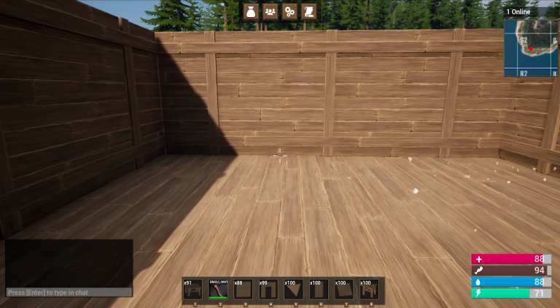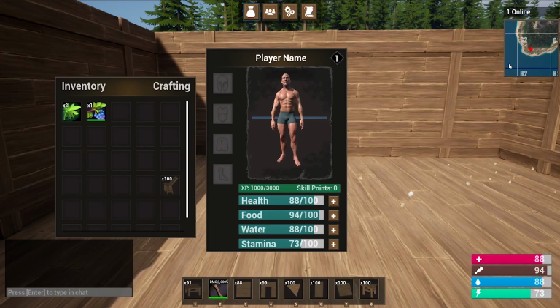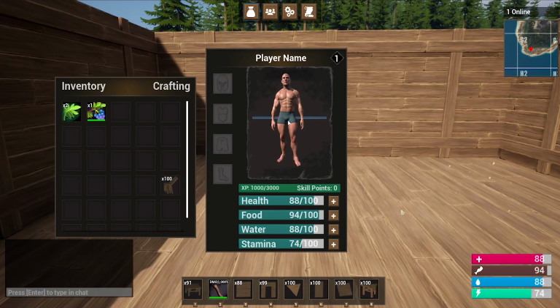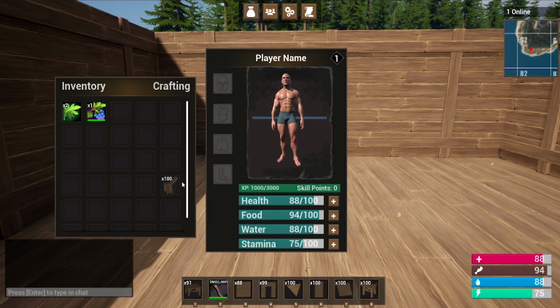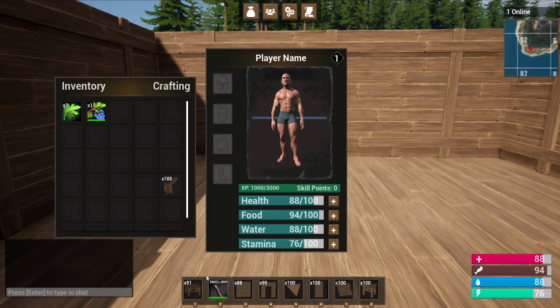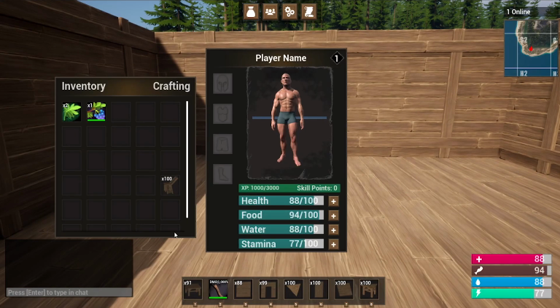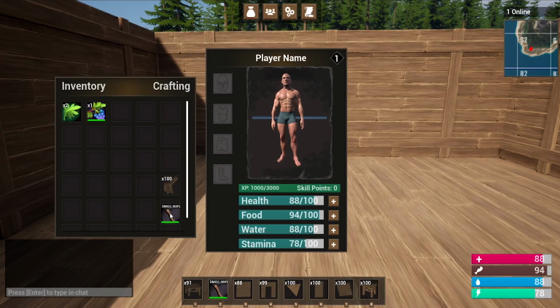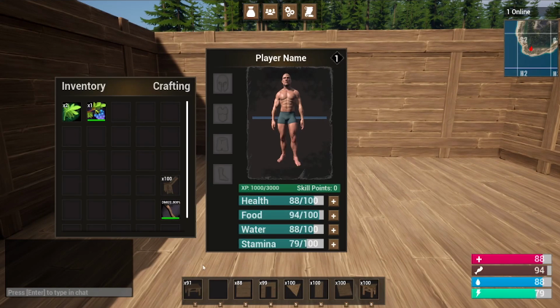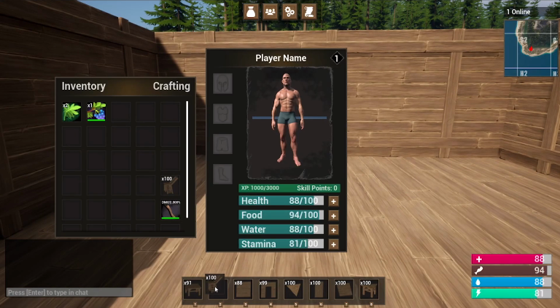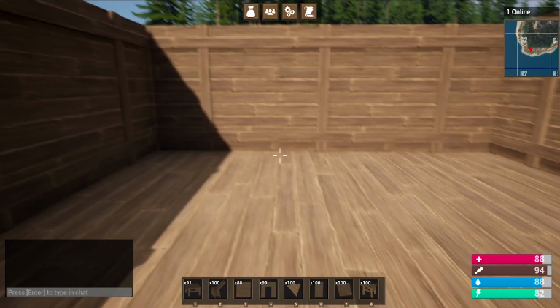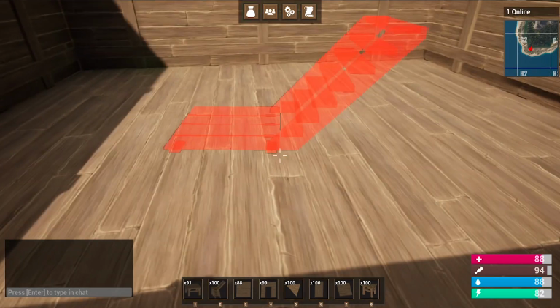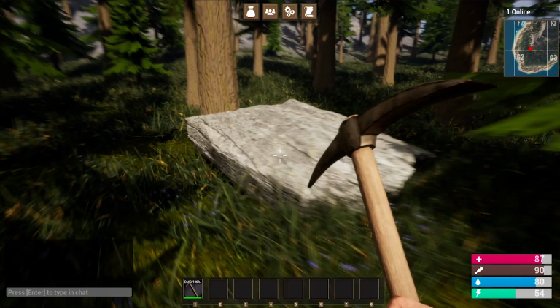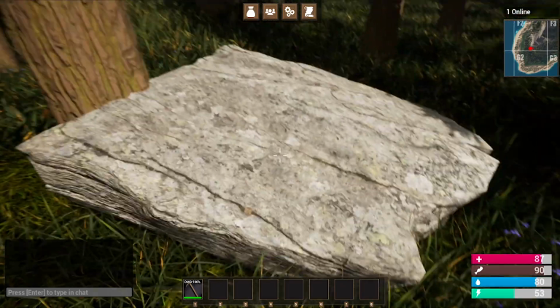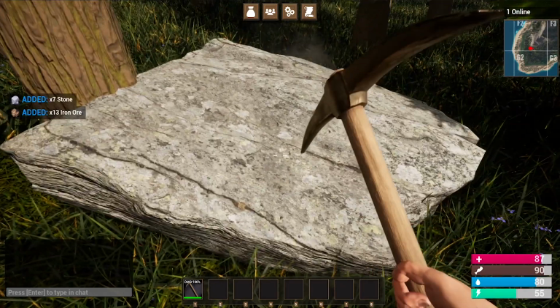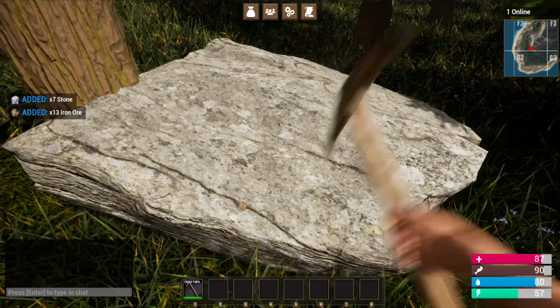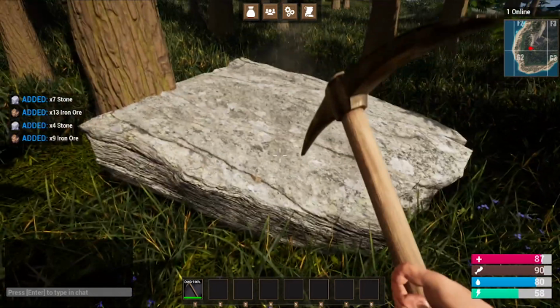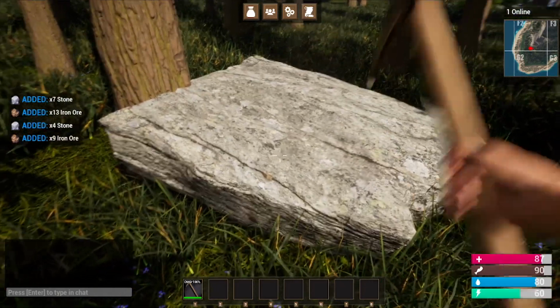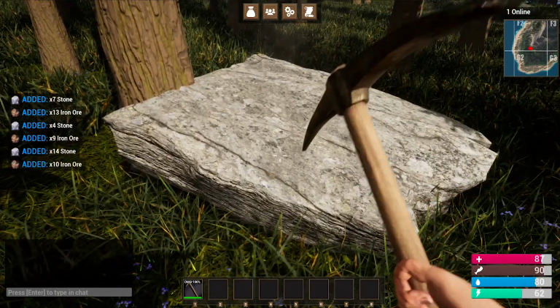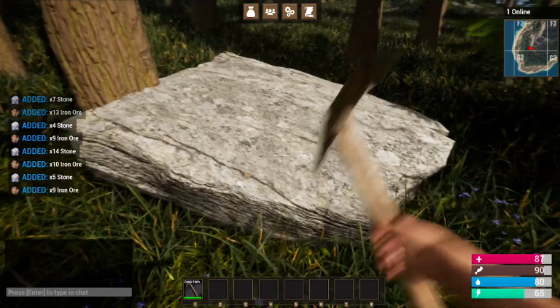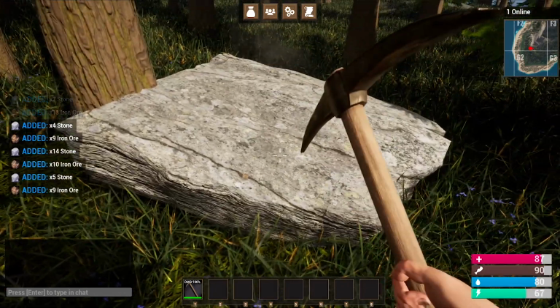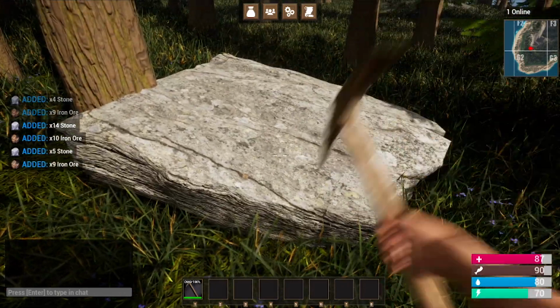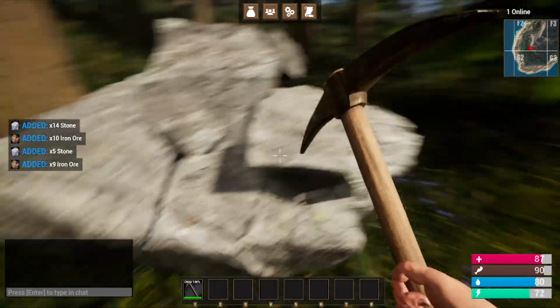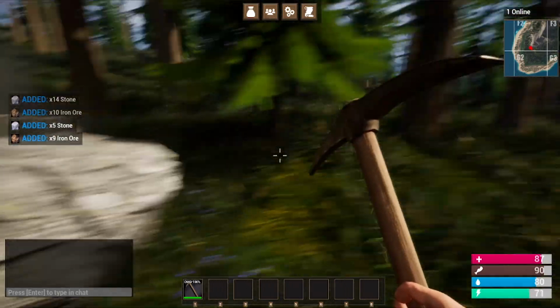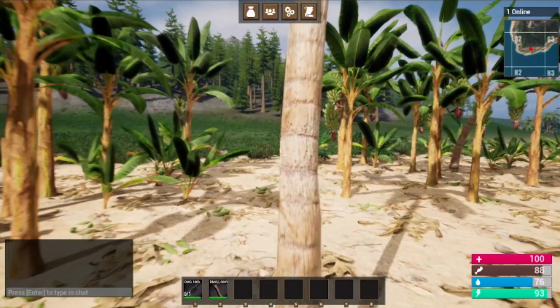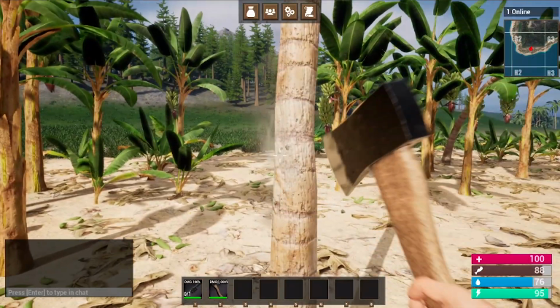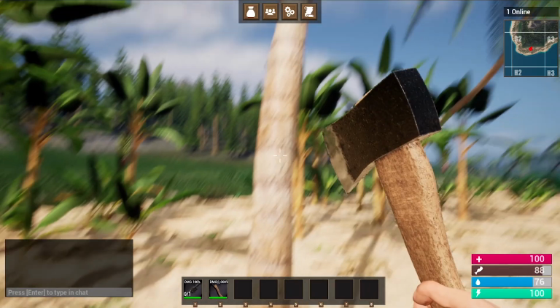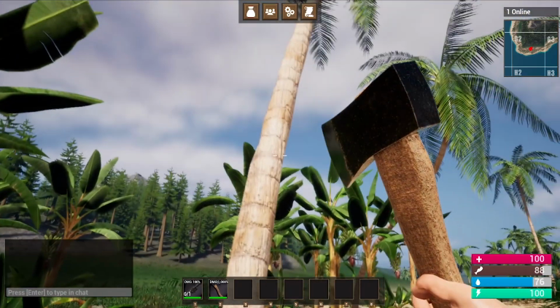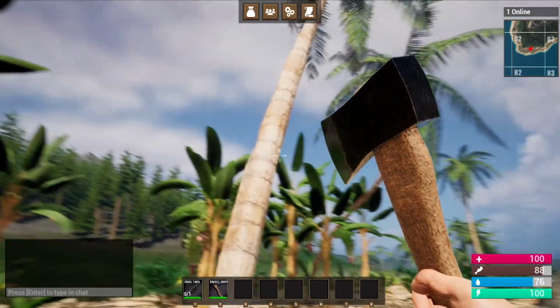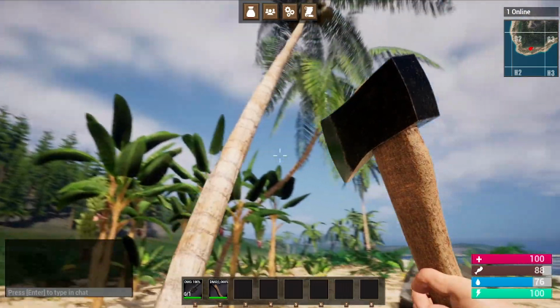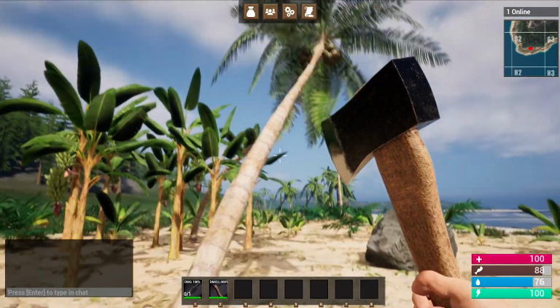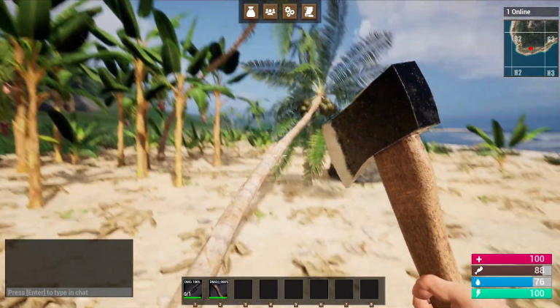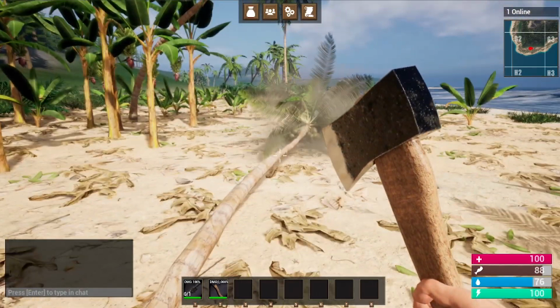In this course, you will learn how to make things like a drag and drop inventory system, a complete crafting system where you can craft all sorts of different items, and a harvesting system where you can chop down any tree, rock, or bush that you see on the map.